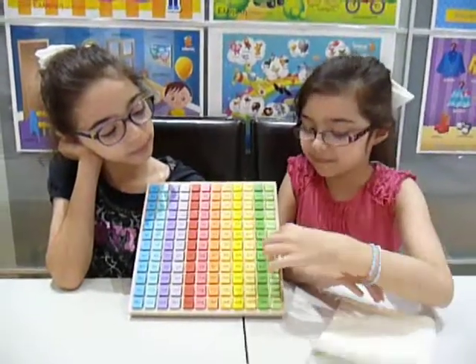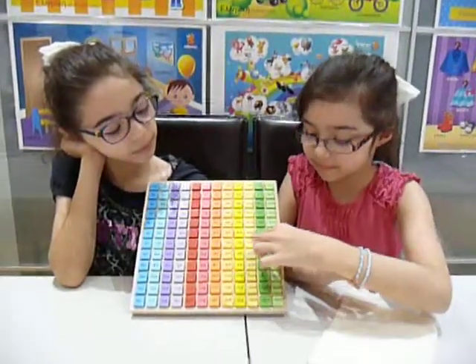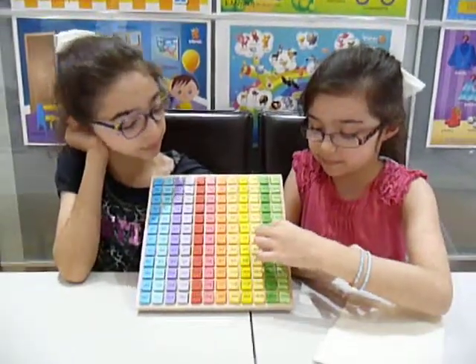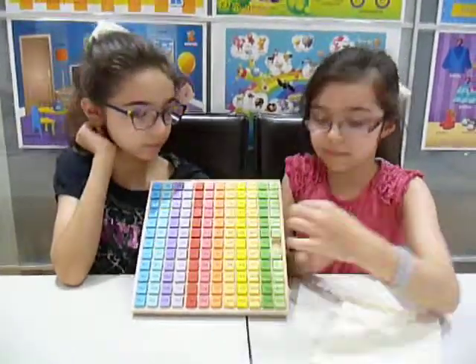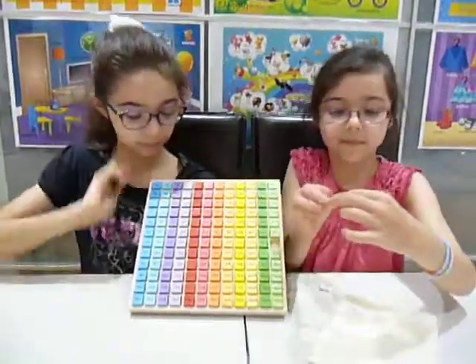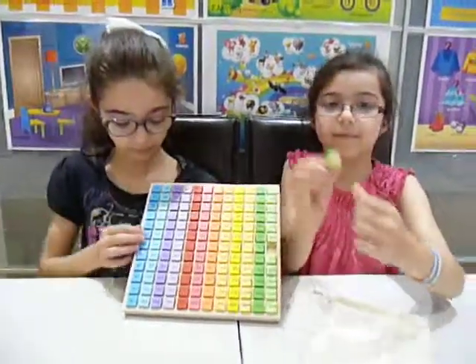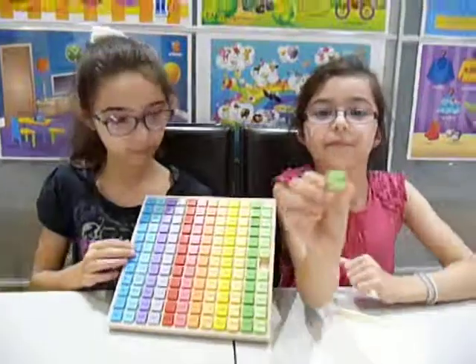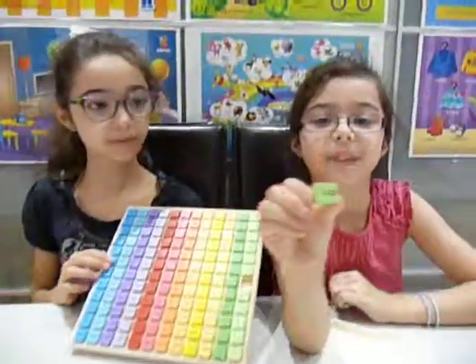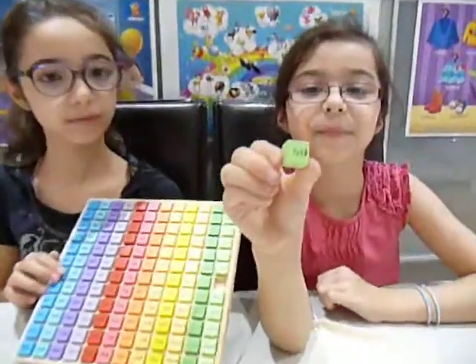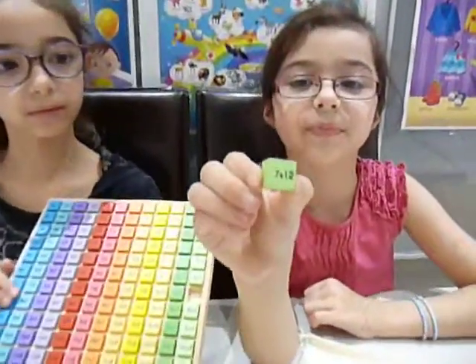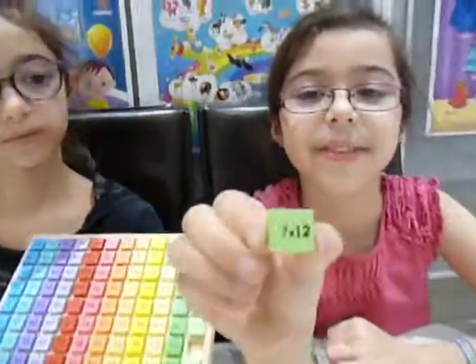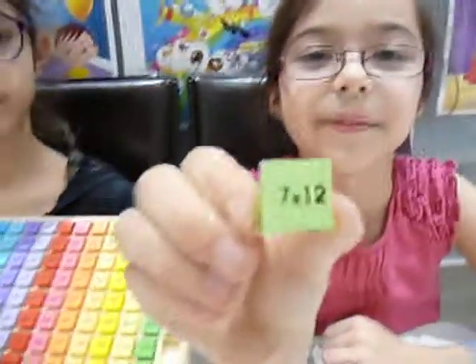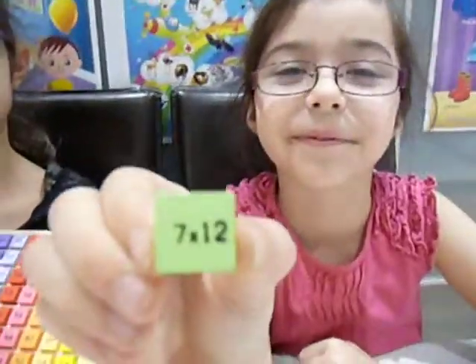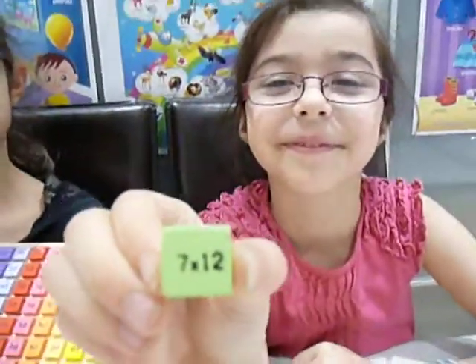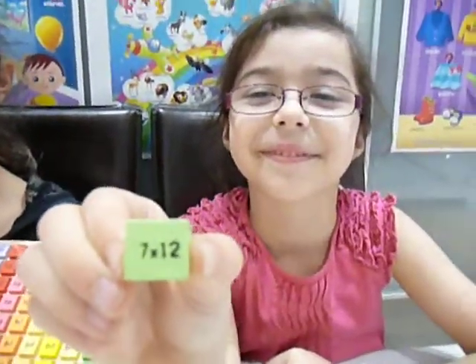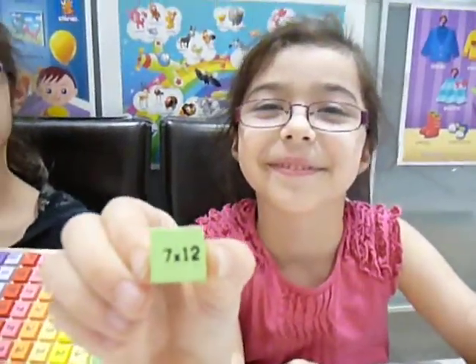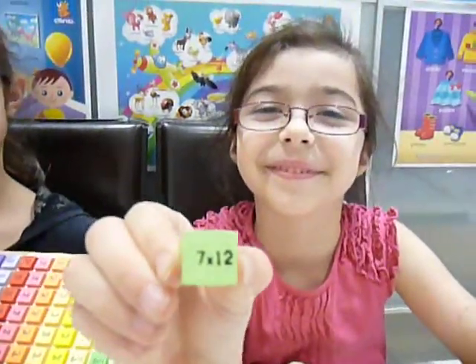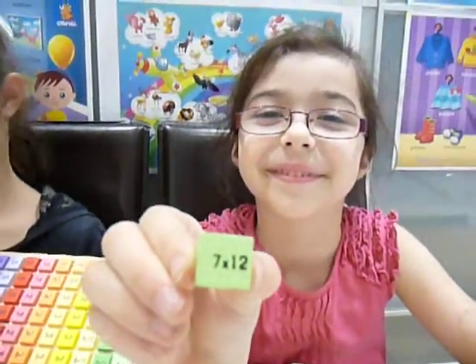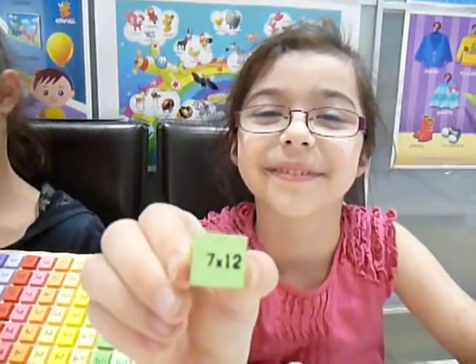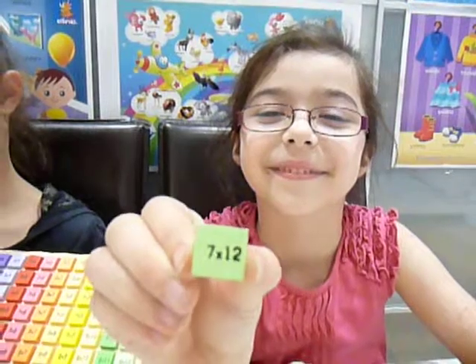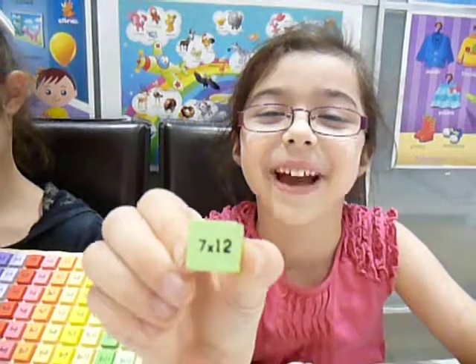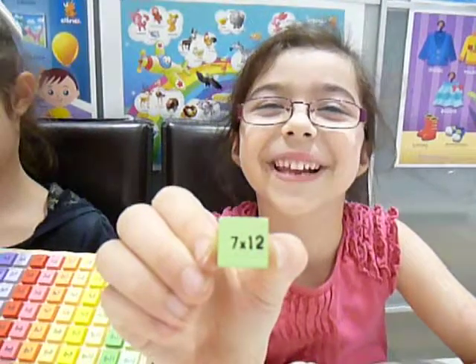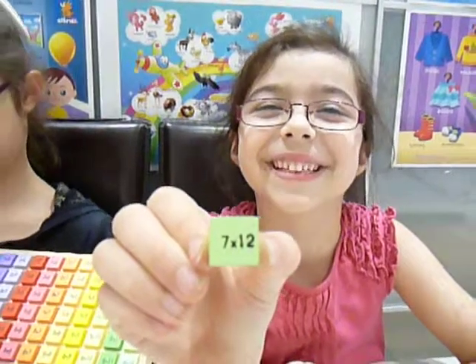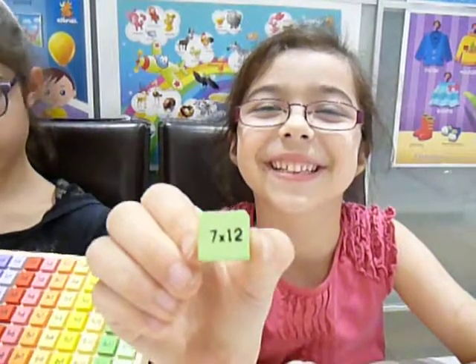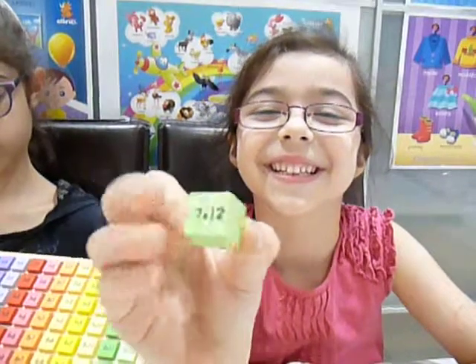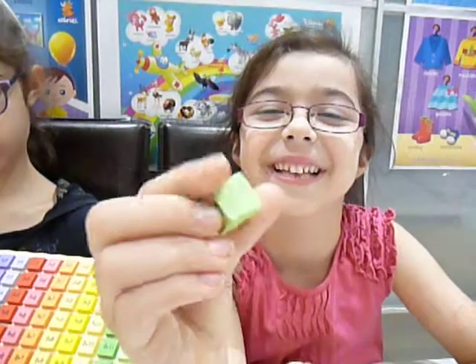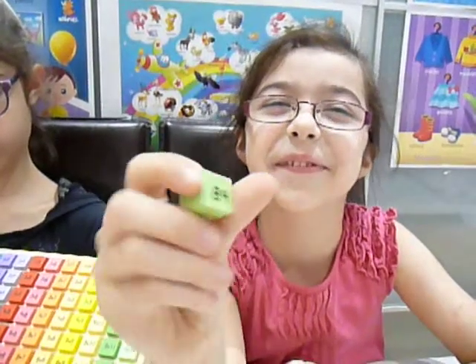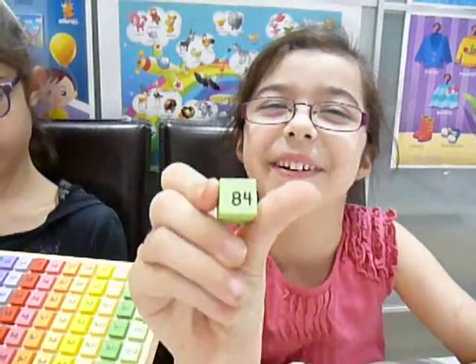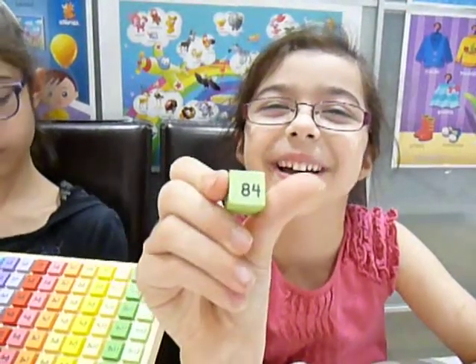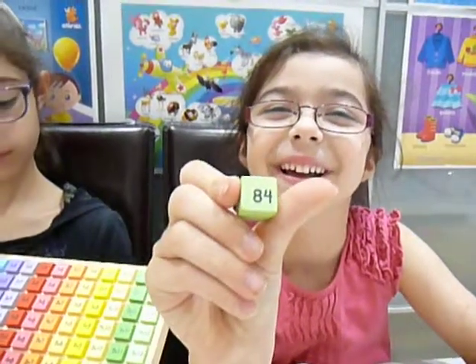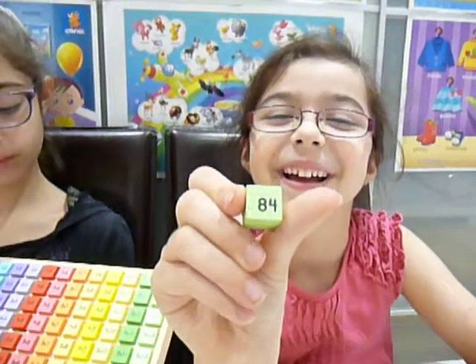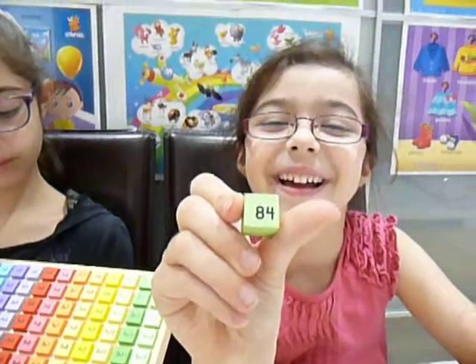So do you want to show me one of the cubes? Show me the question first. We've got 7 times 12. Is it going to turn it over? 84. 84 — well done.